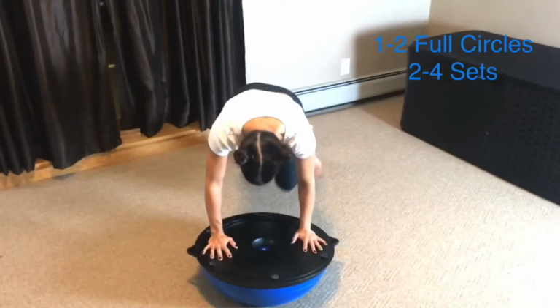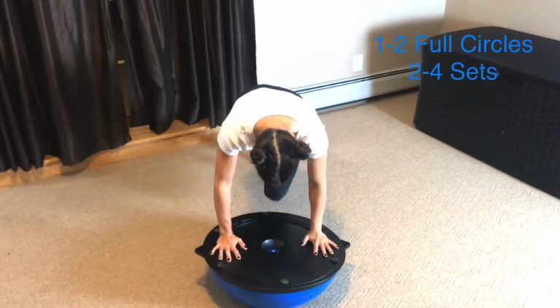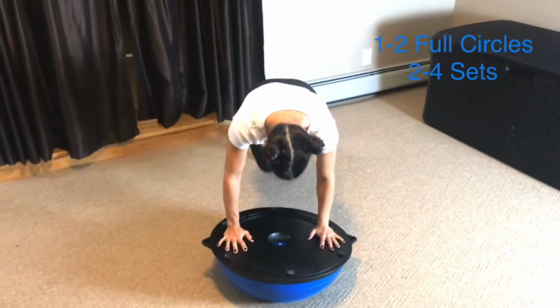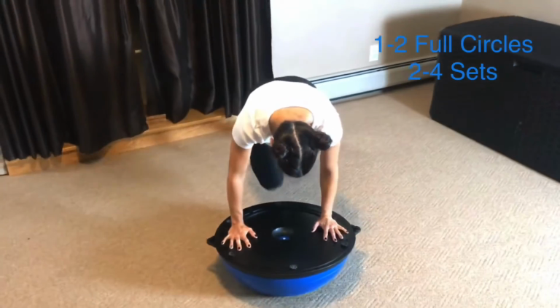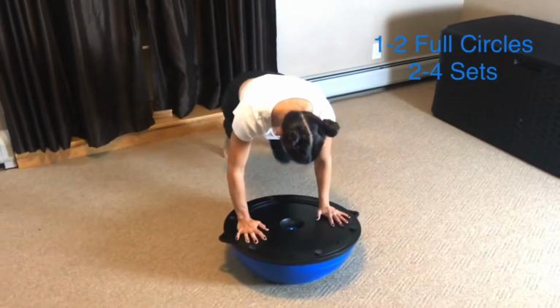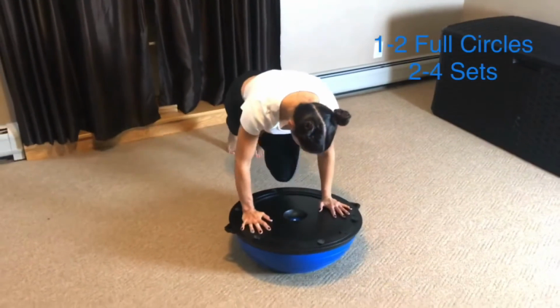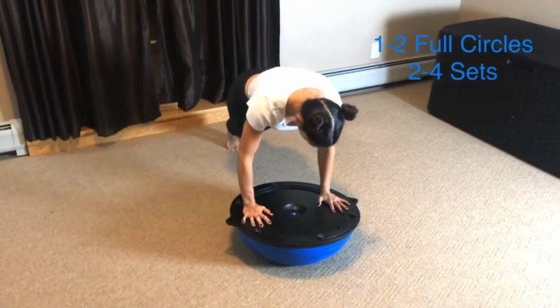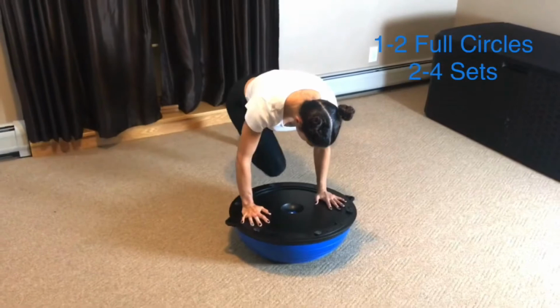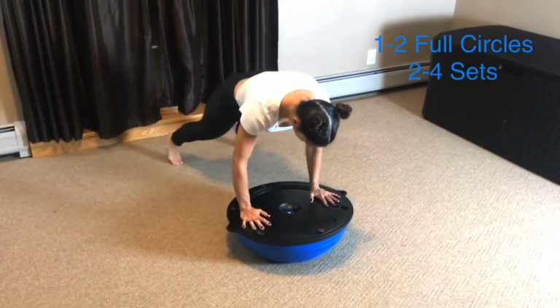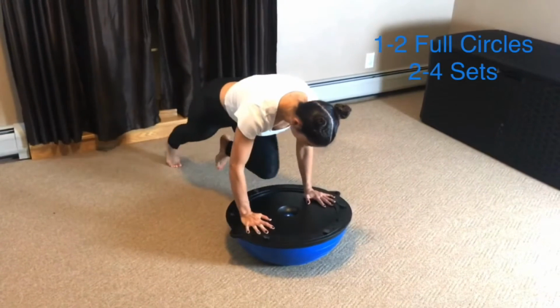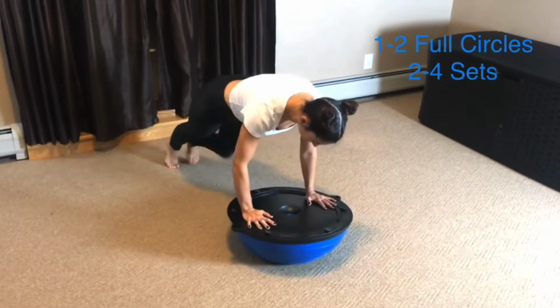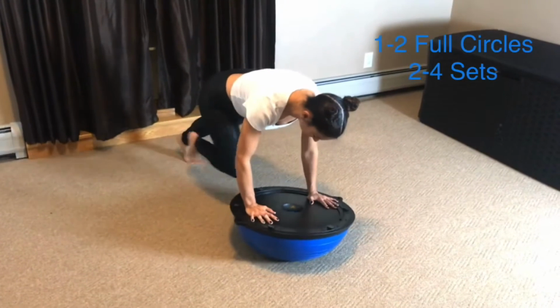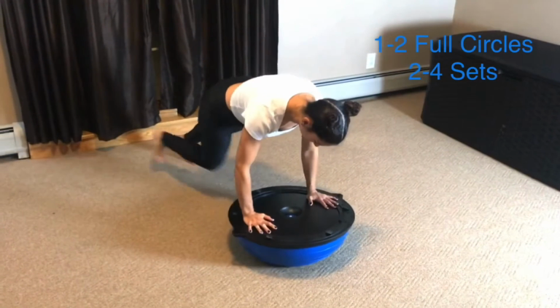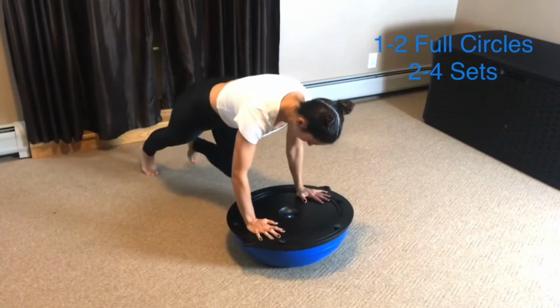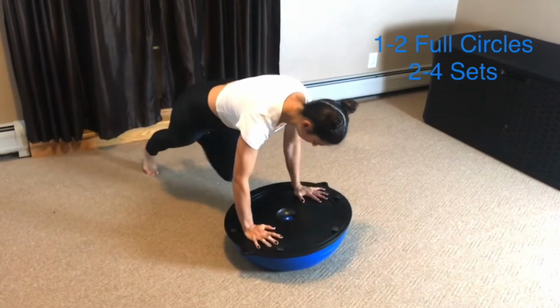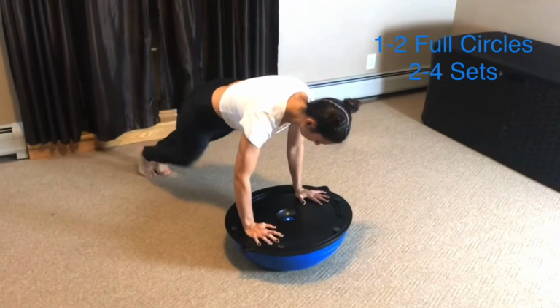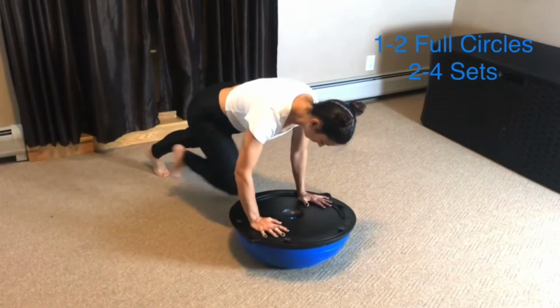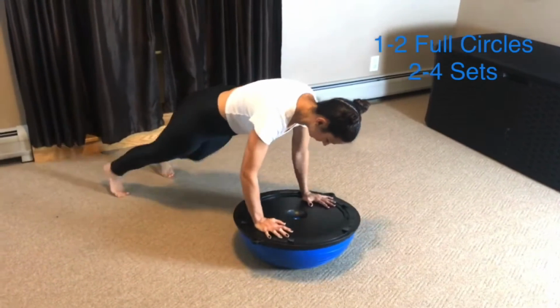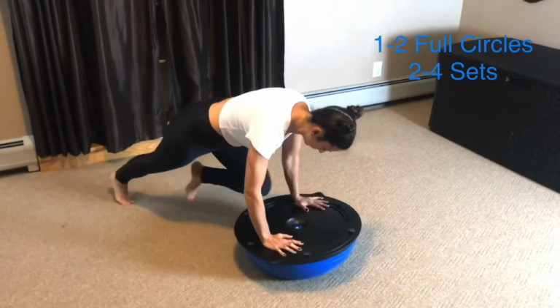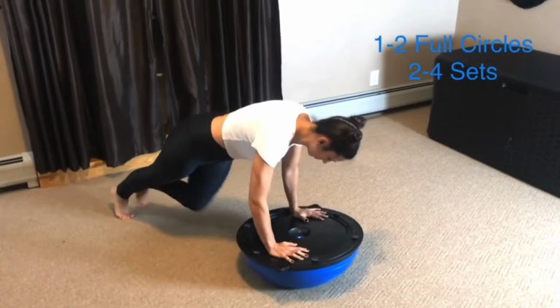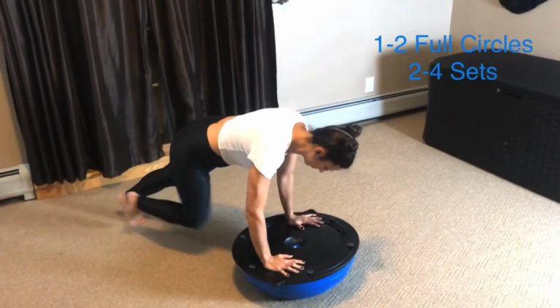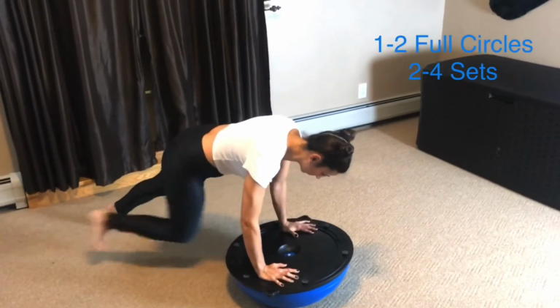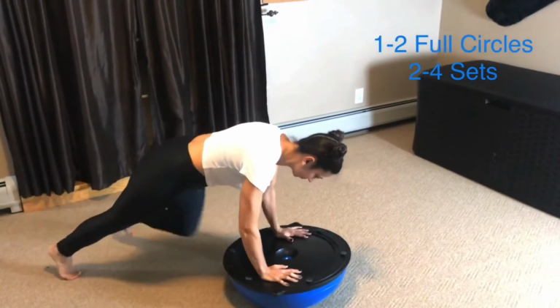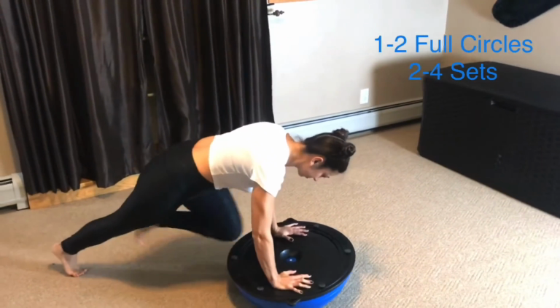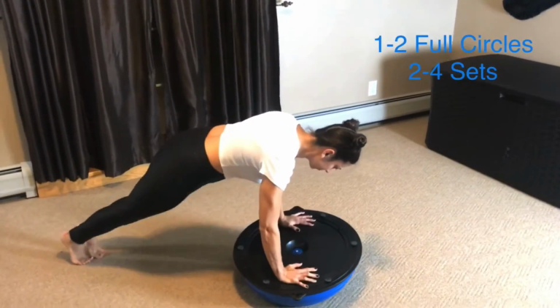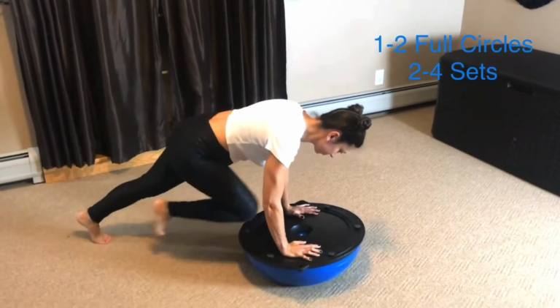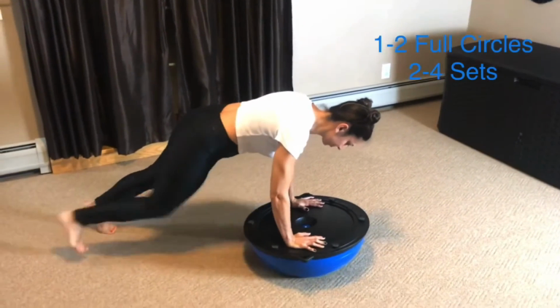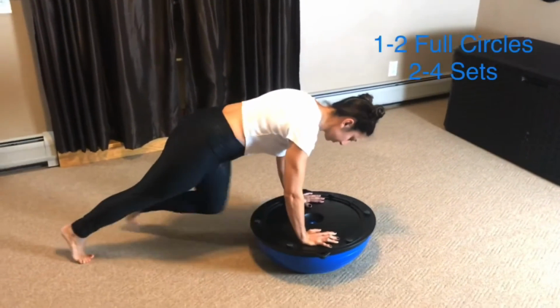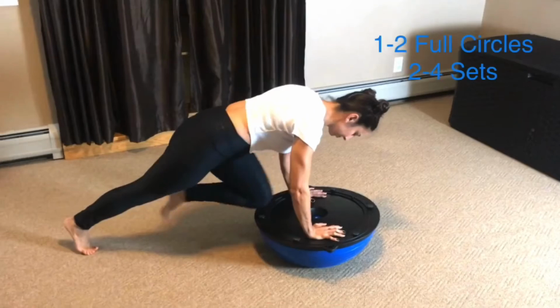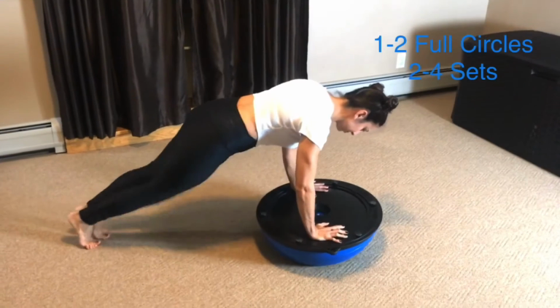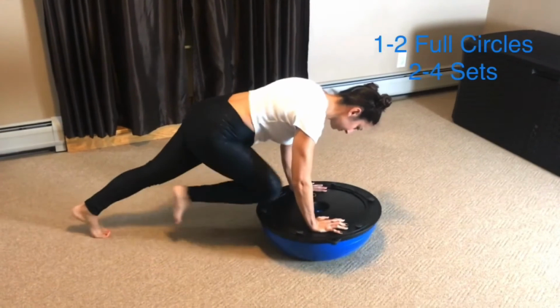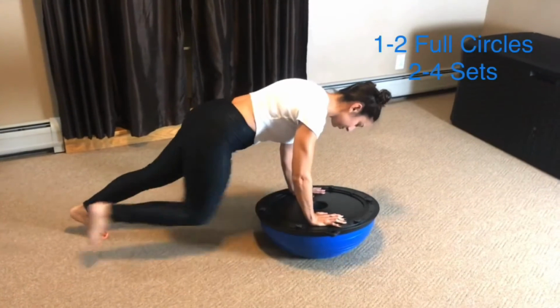In this core exercise I am doing knee lifts while moving the ball to create a more intense workload for the core and upper body. Keep your shoulders in line with your hands and use your hands to rotate the ball.